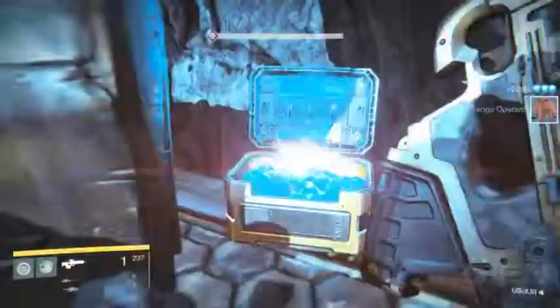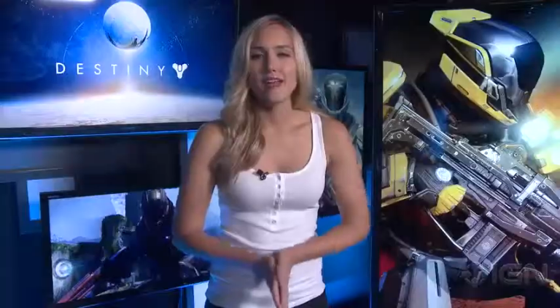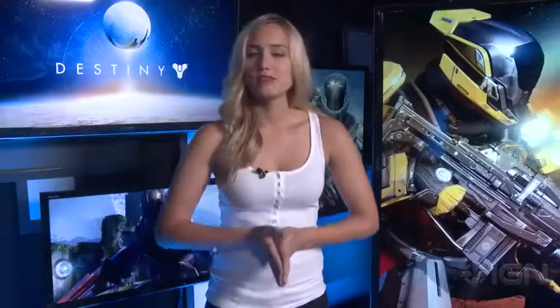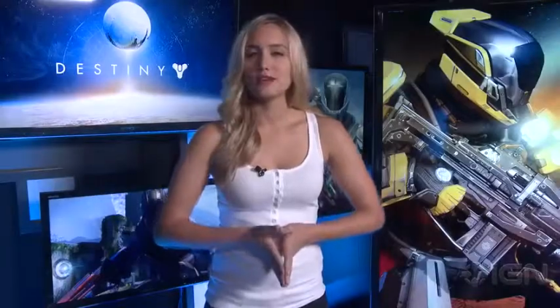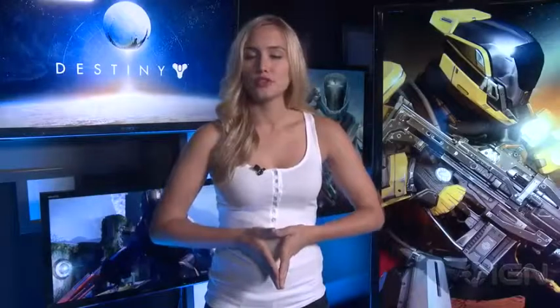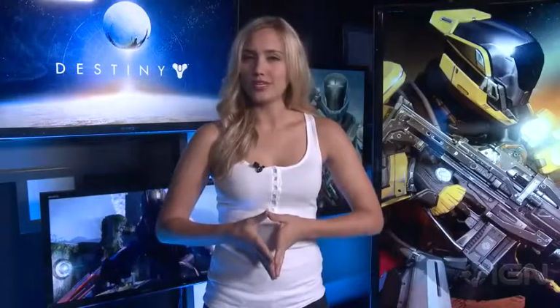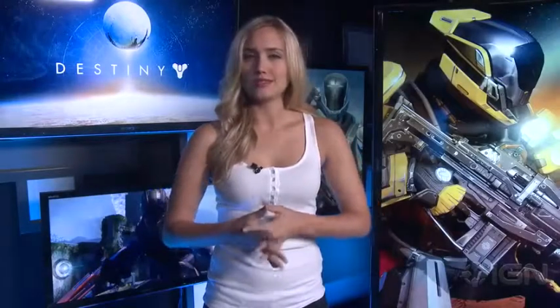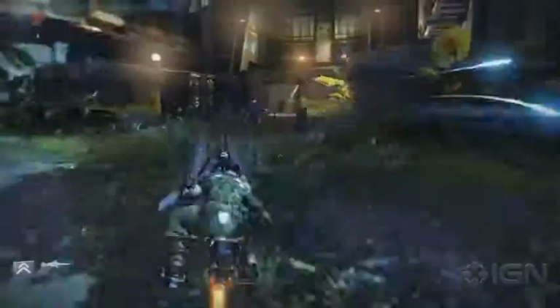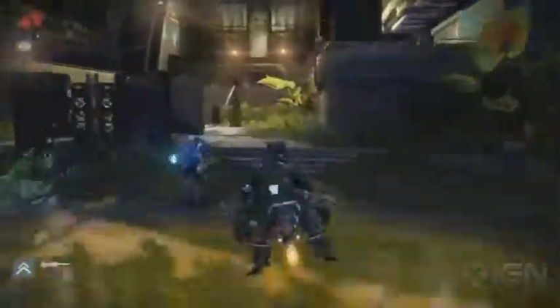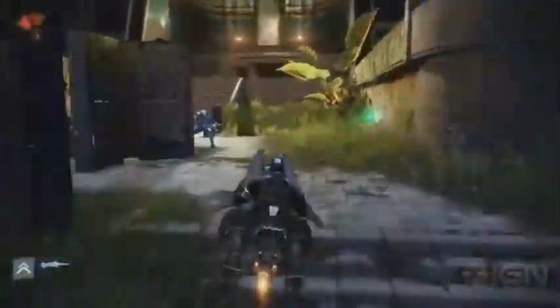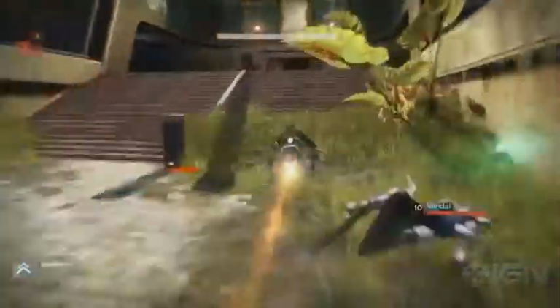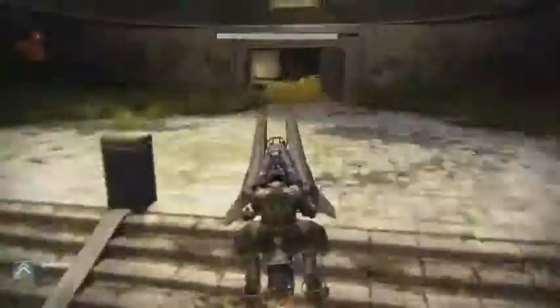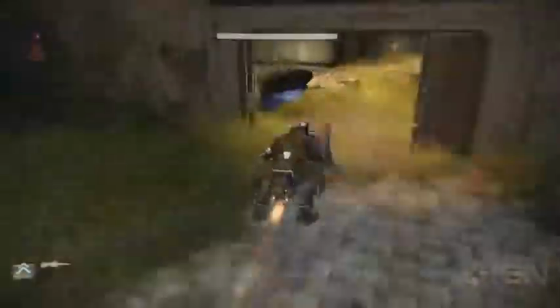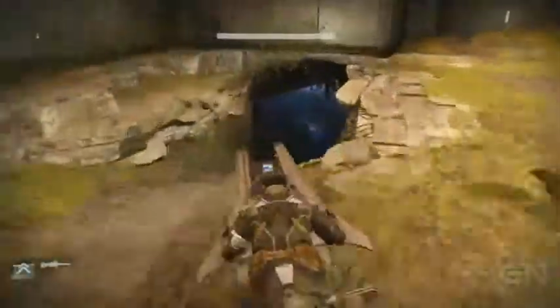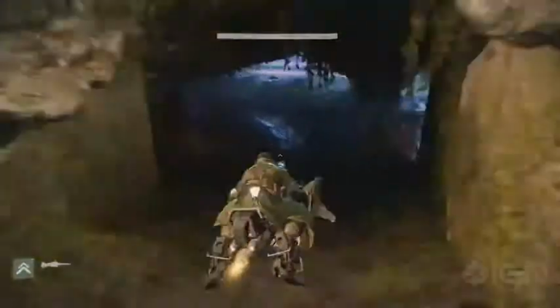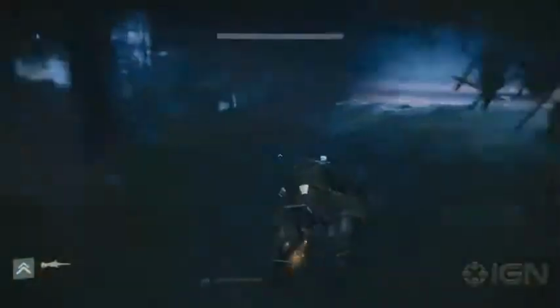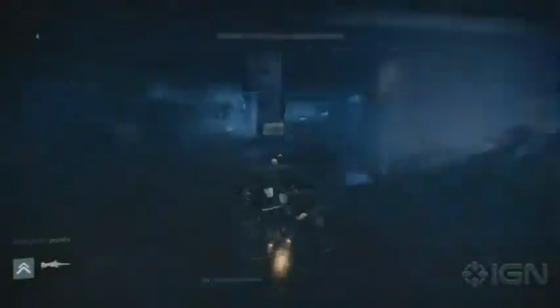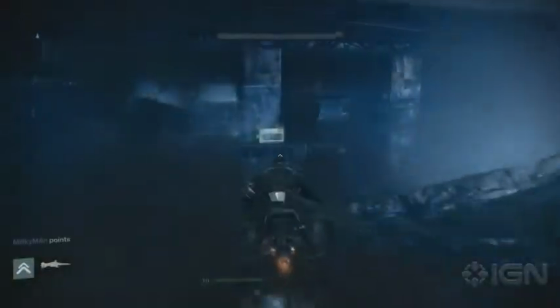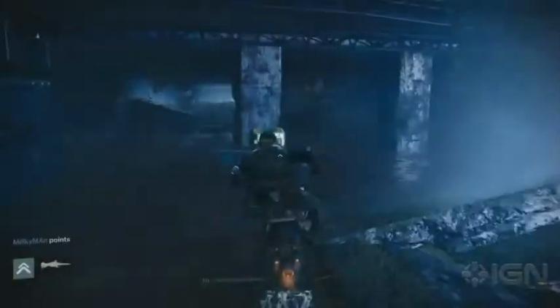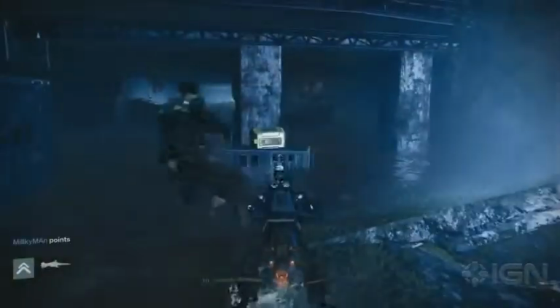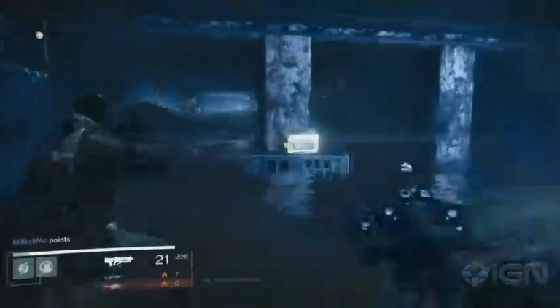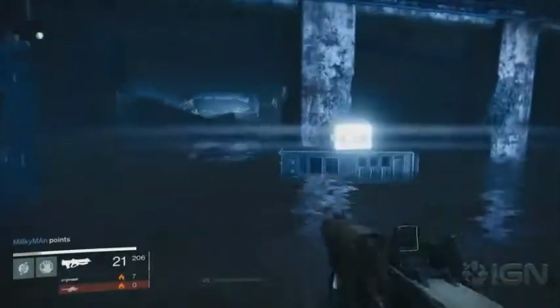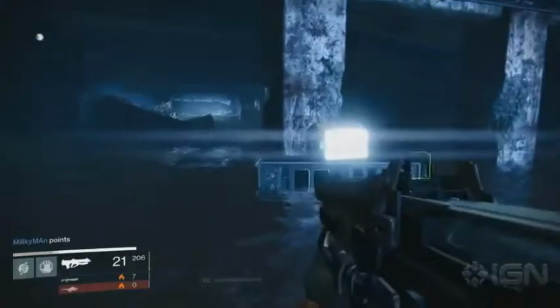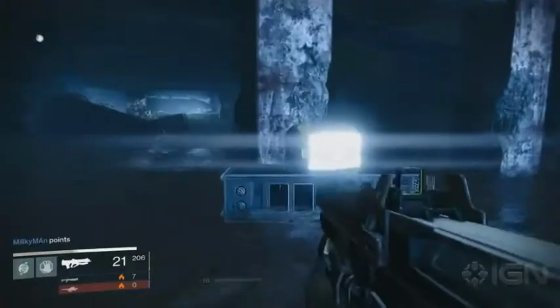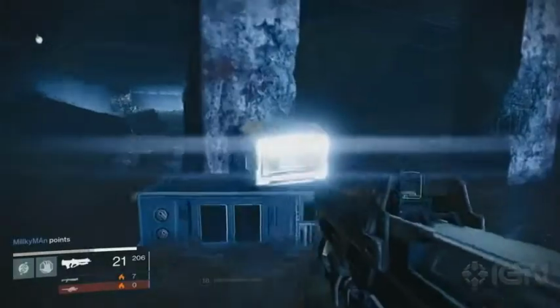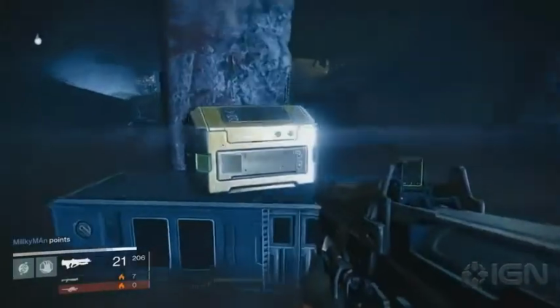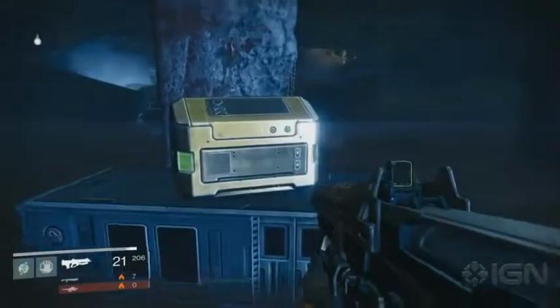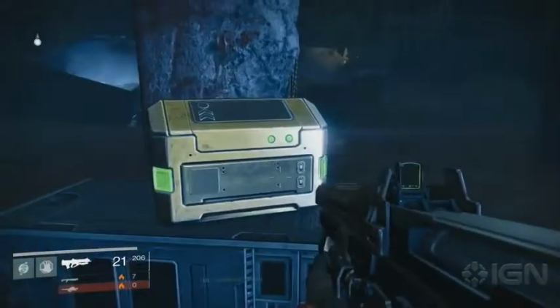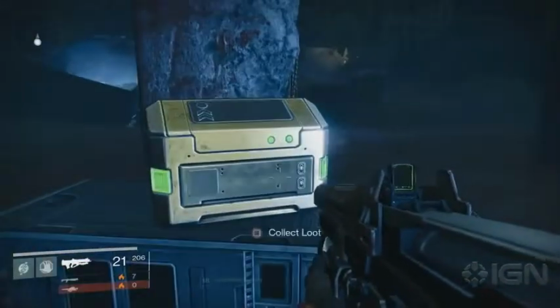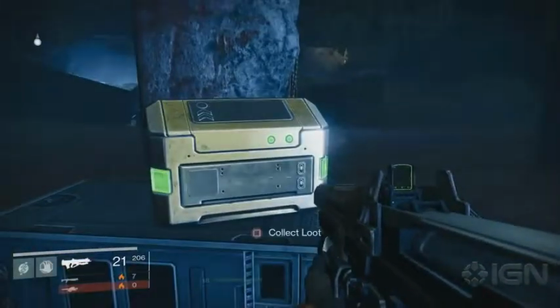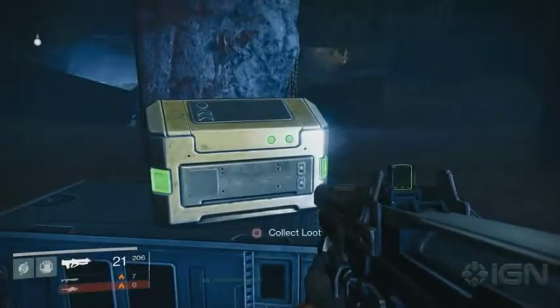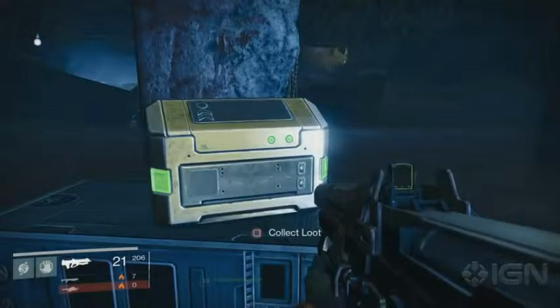Now let's fly over to Venus. The first chest can be grabbed while exploring or on your first mission. It's by the shattered coast, through the hole in the ground, and sitting near a broken pillar.